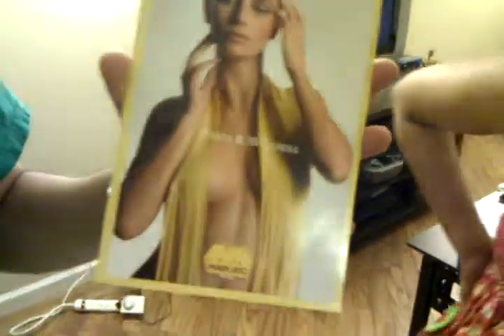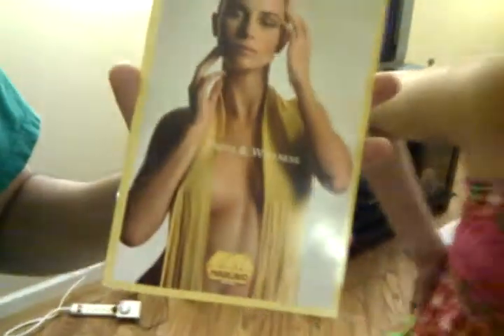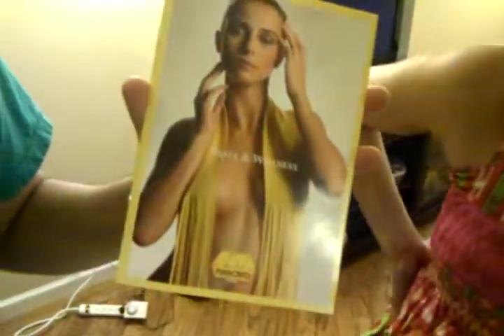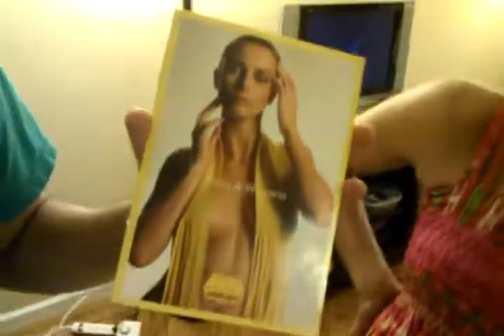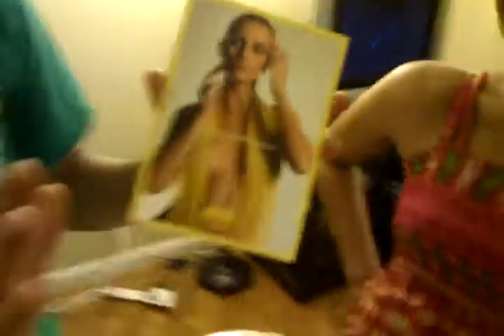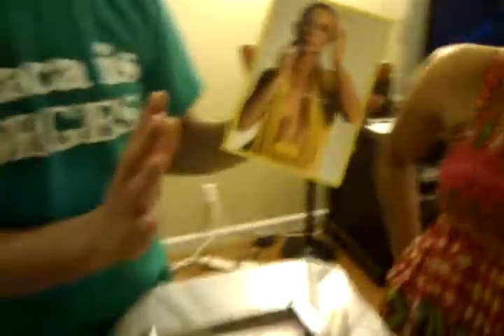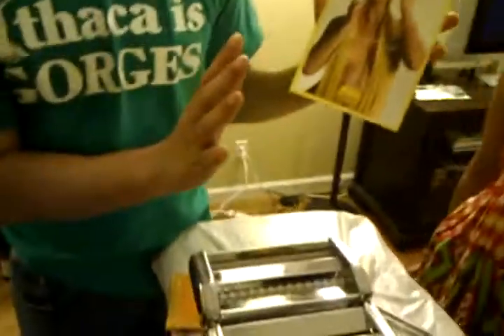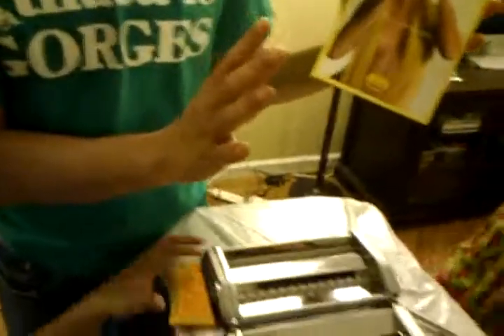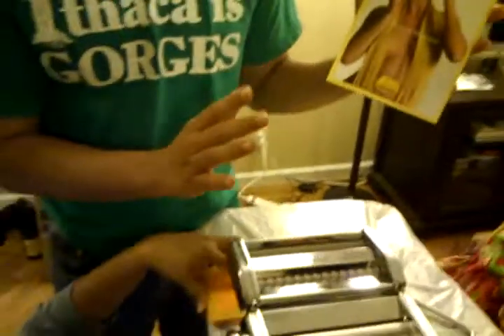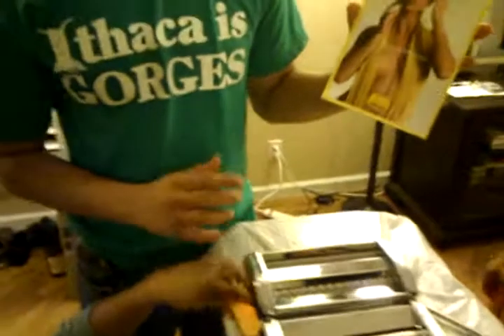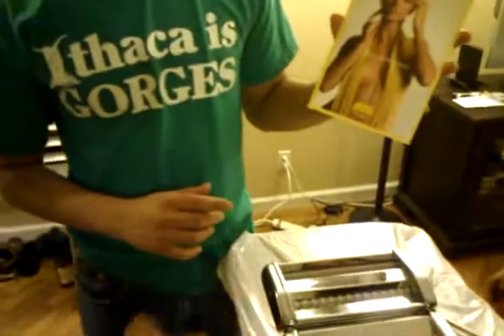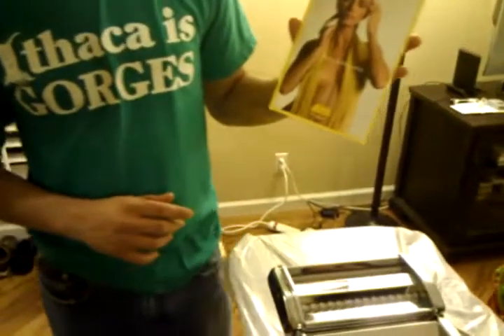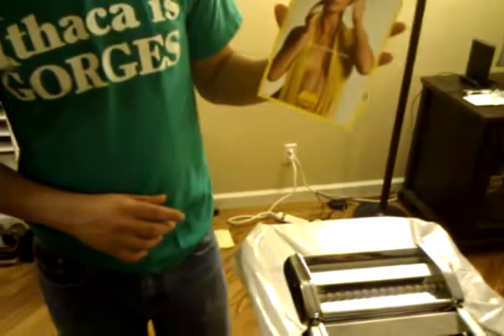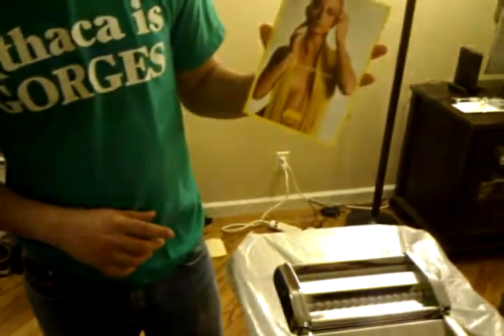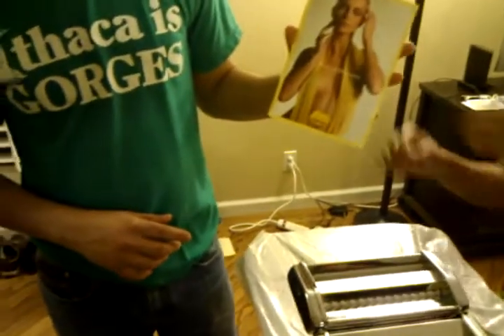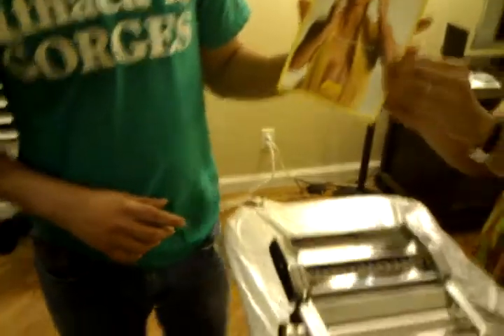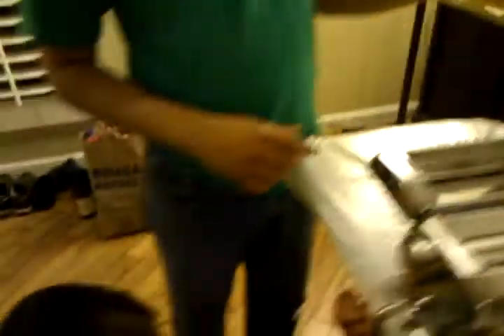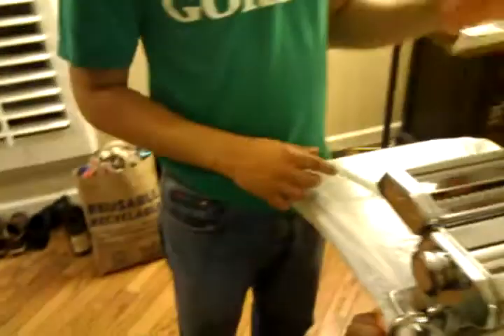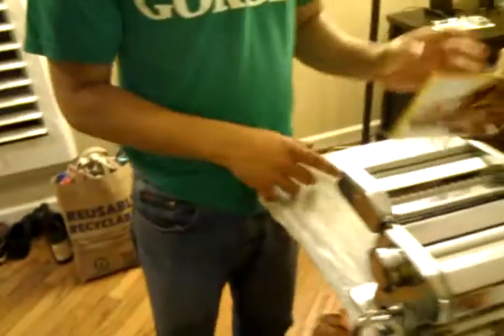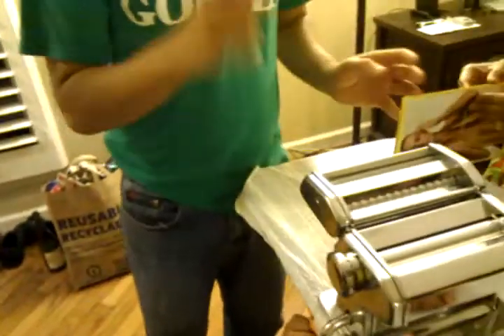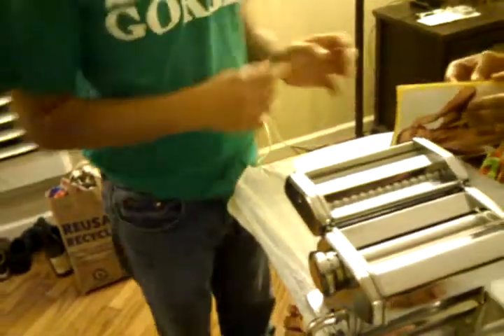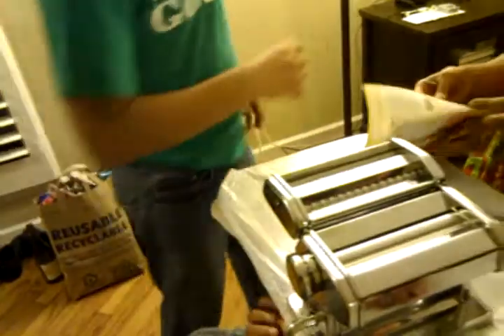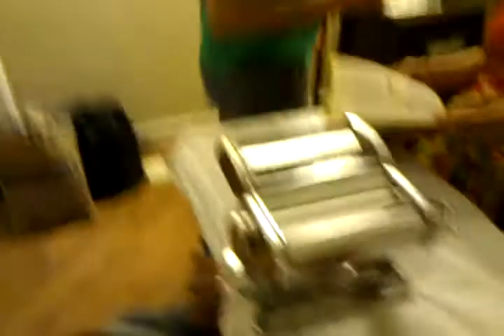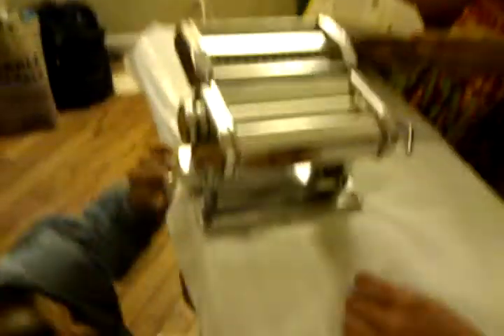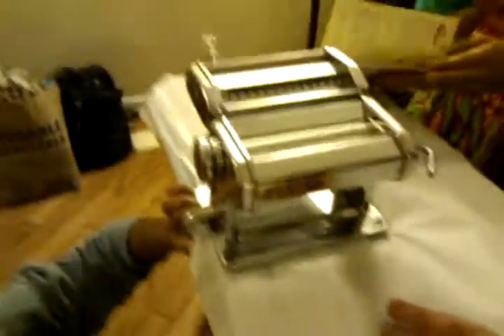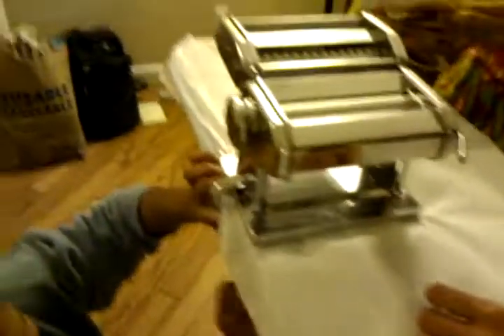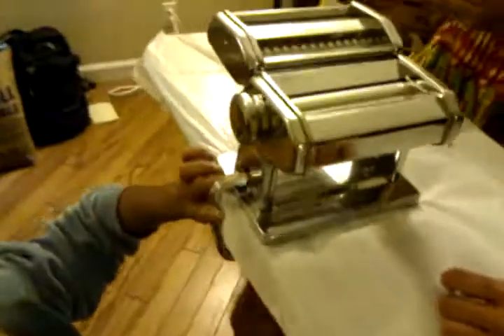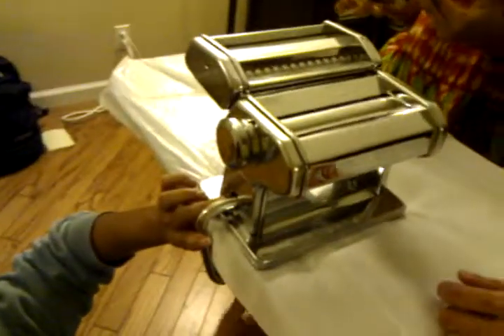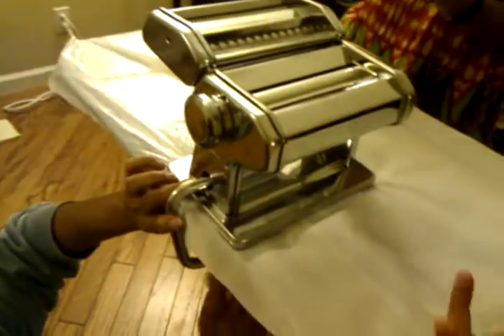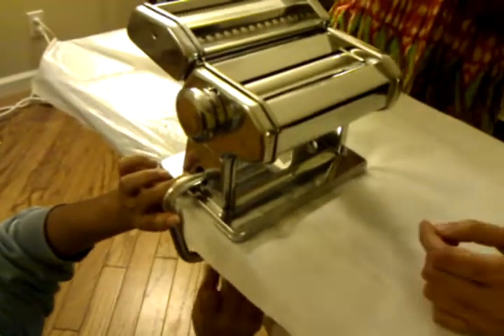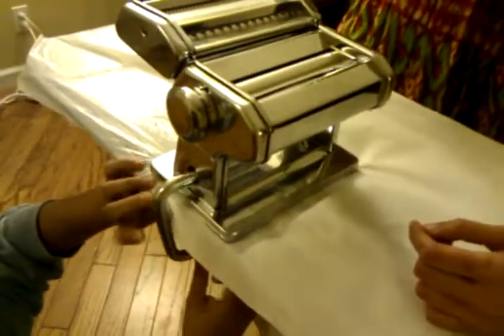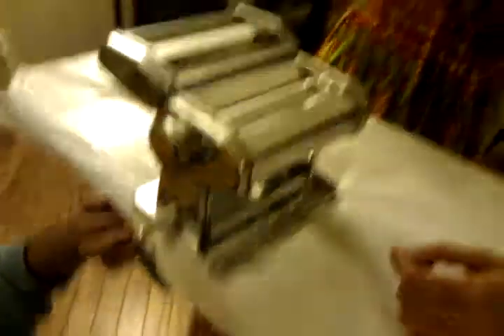I'm an equal opportunity pastaarian. But there's no instructions — there's only recipes here. So there's another manual without the hot tricks. That's not a good manual. Why would anyone want to read it?